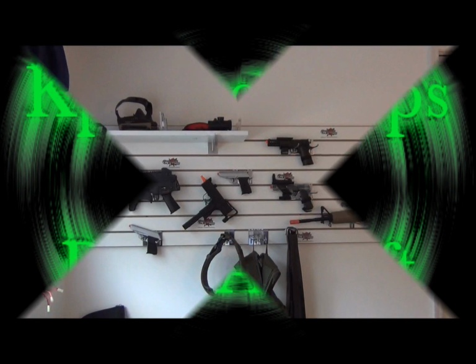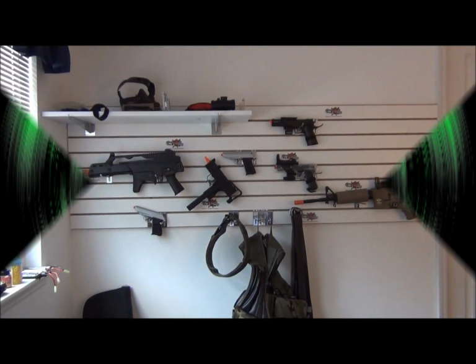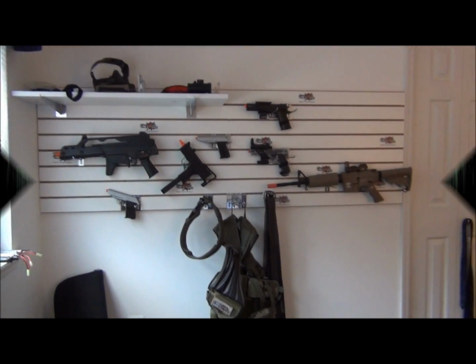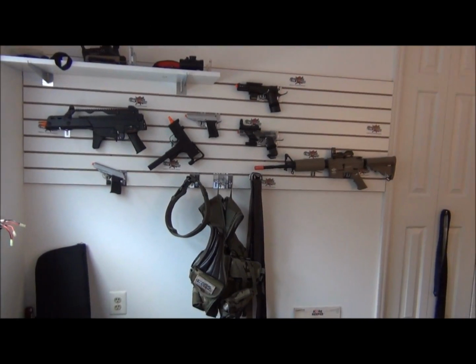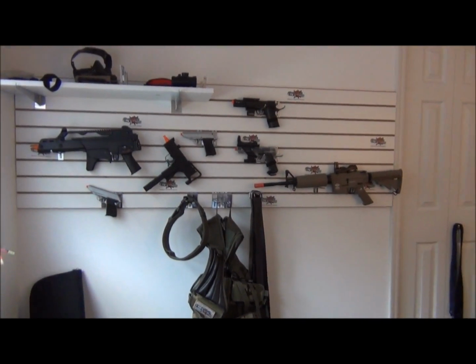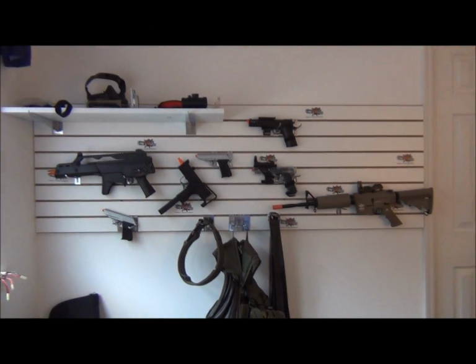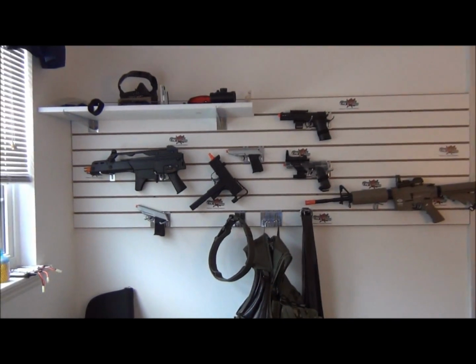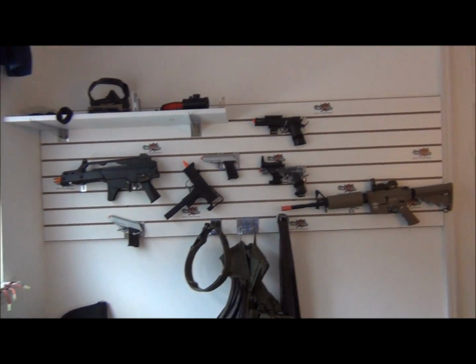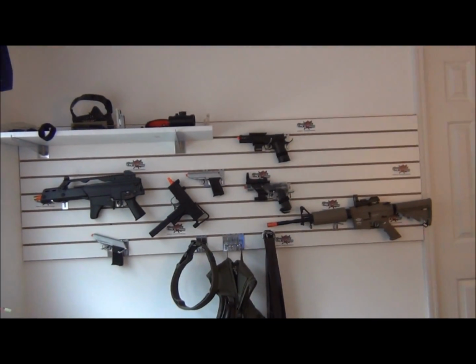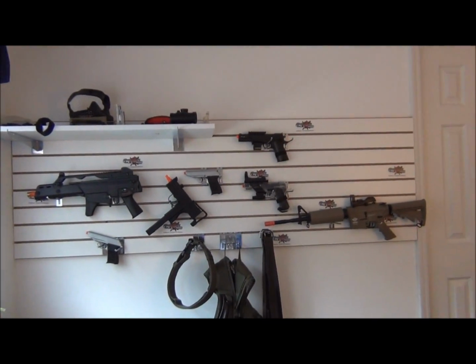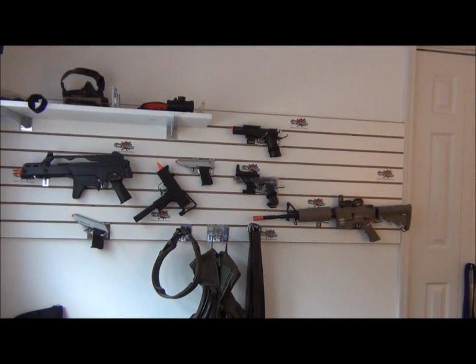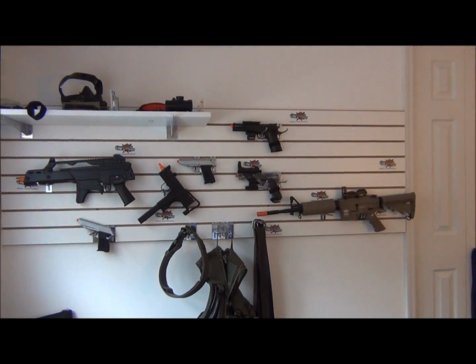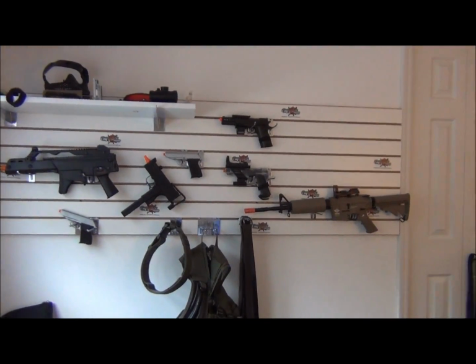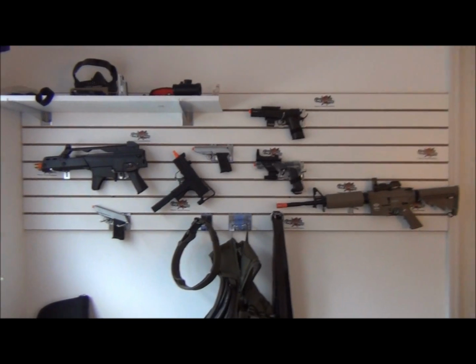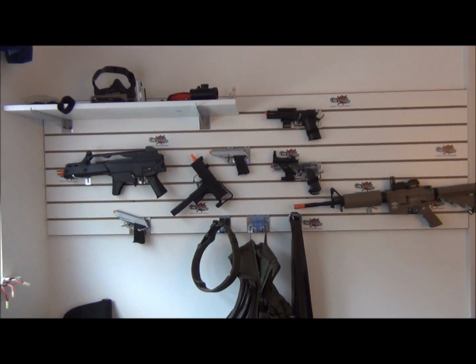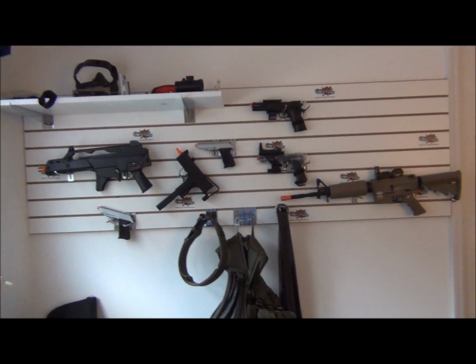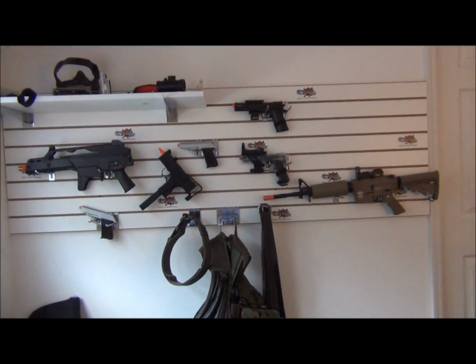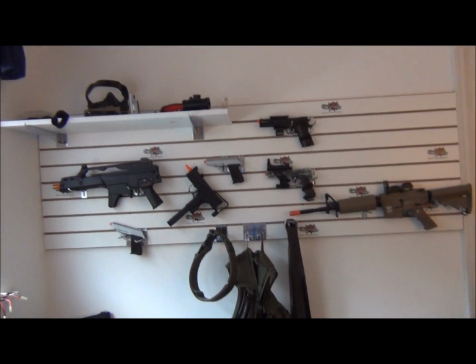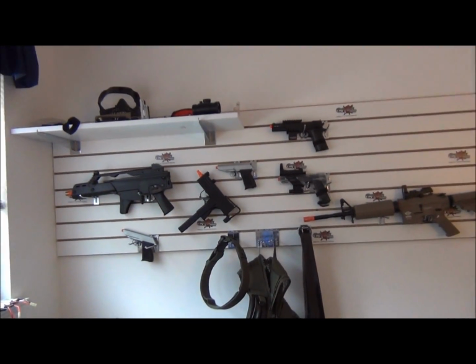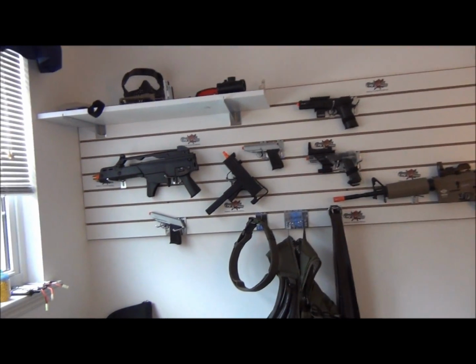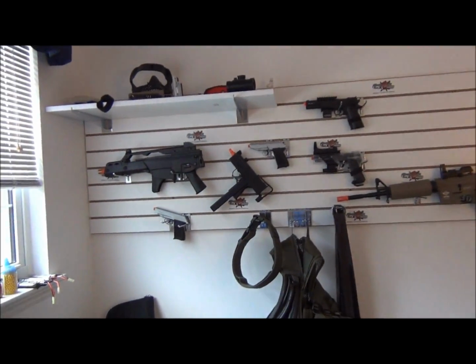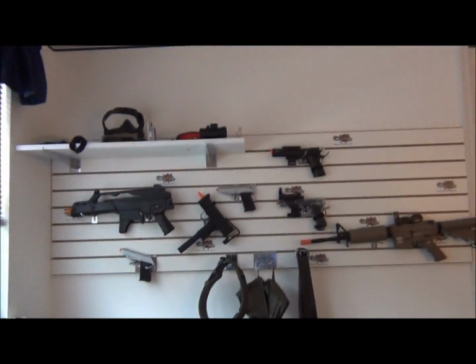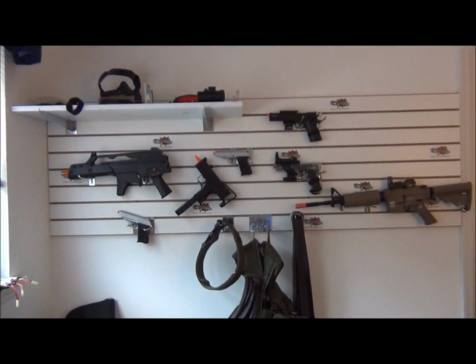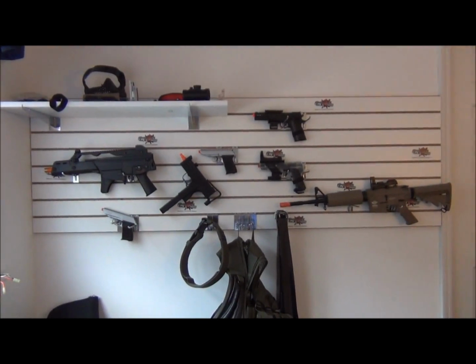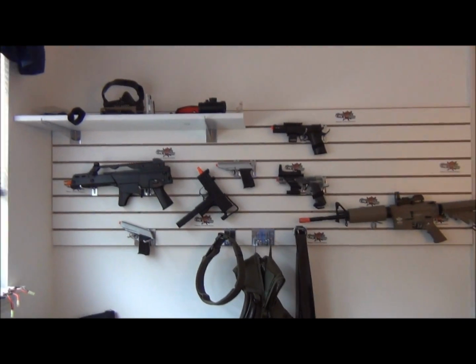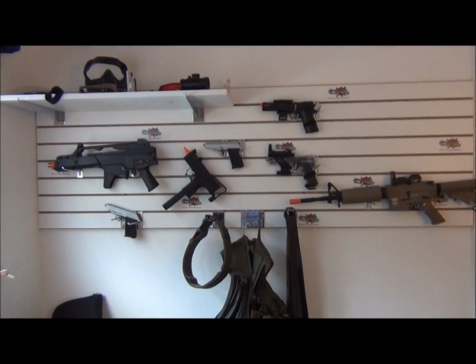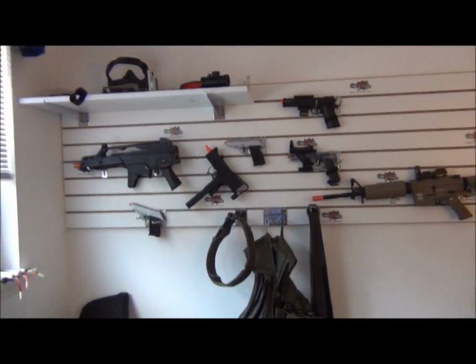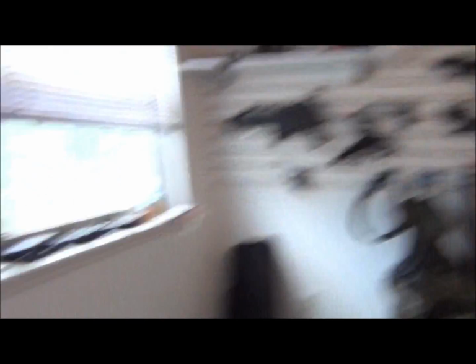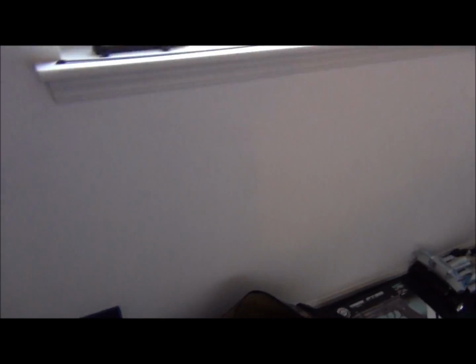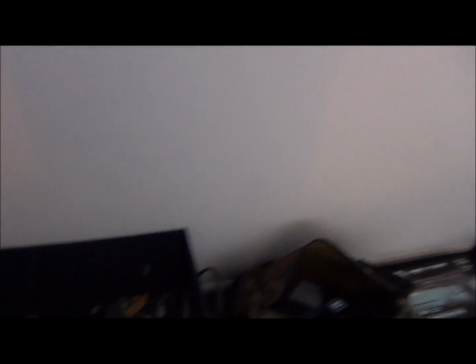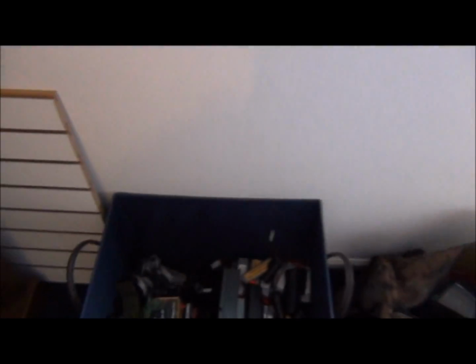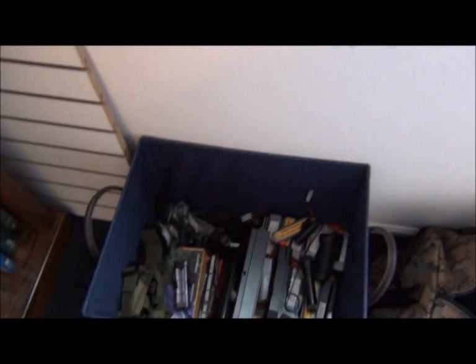Hey YouTube, this is KP Special Operations here, and this is Dom doing an airsoft armory video. I'm just going to show you everything in my room that's airsoft related, so let's get right into this.